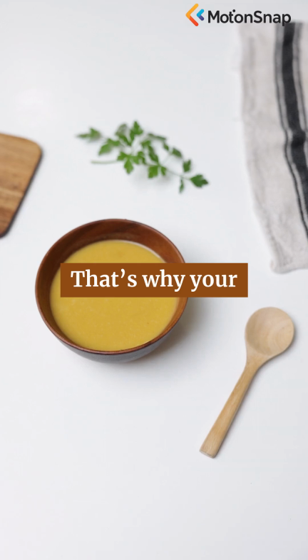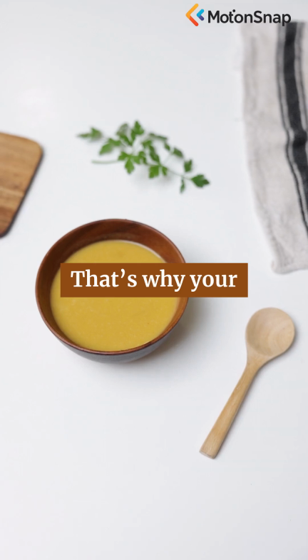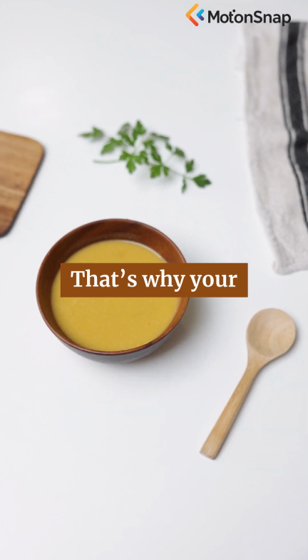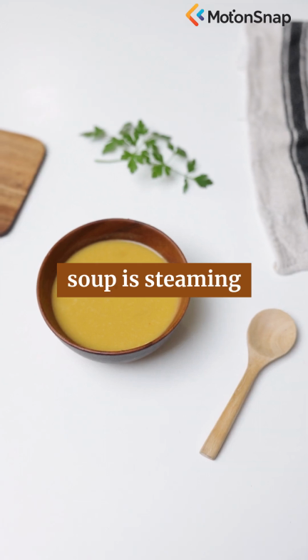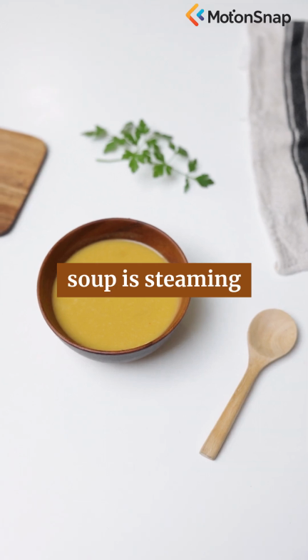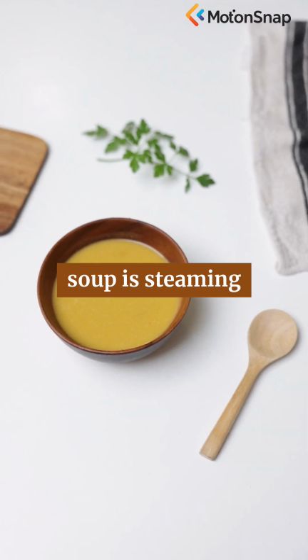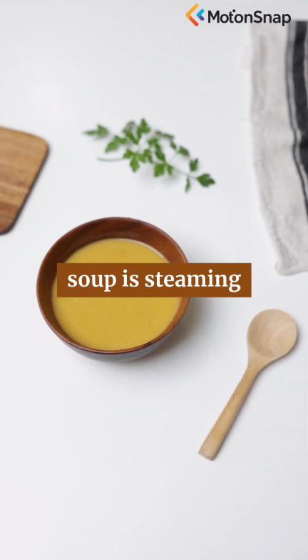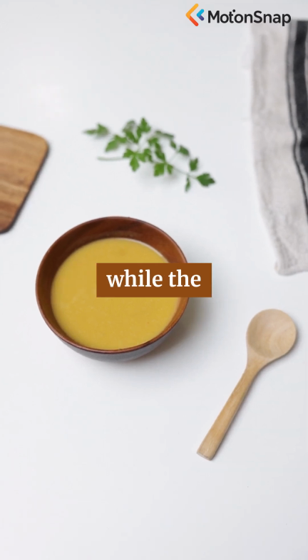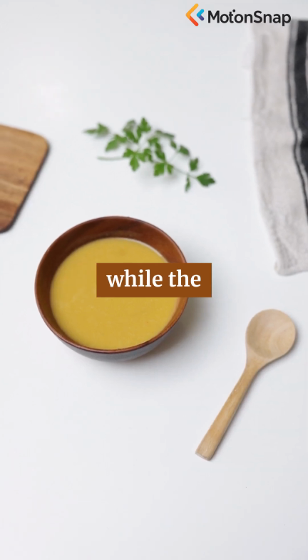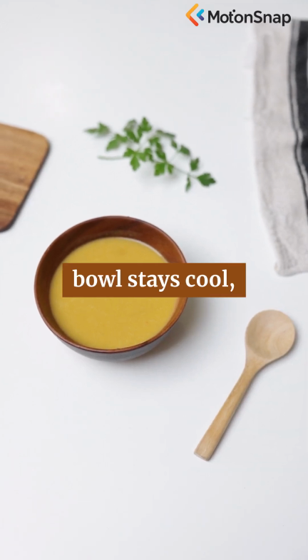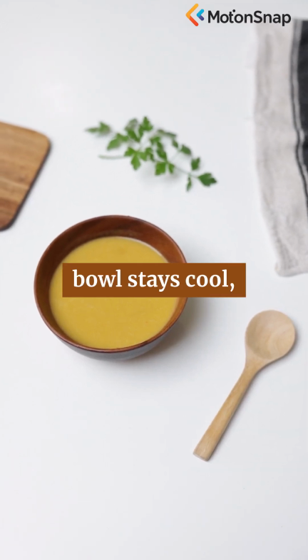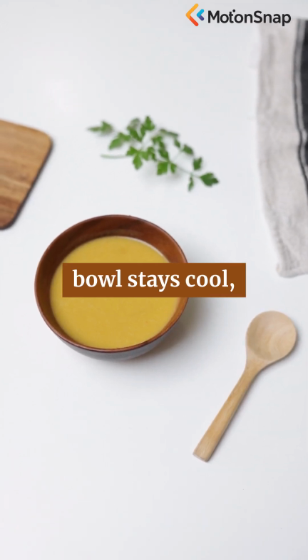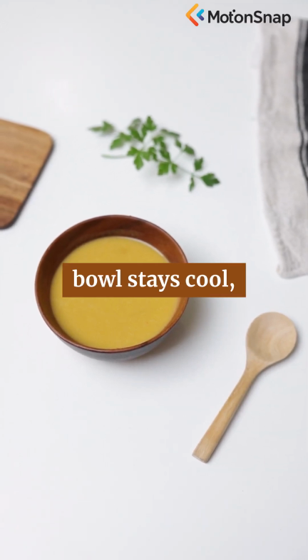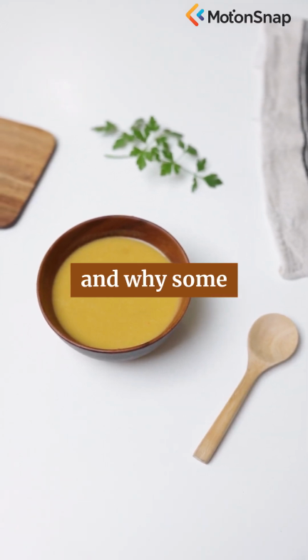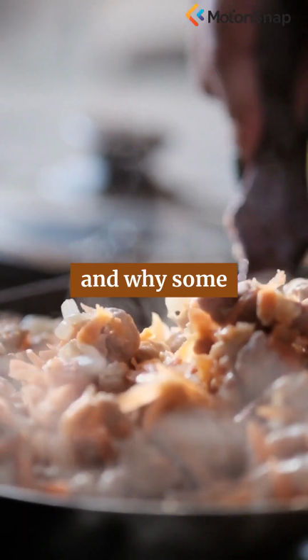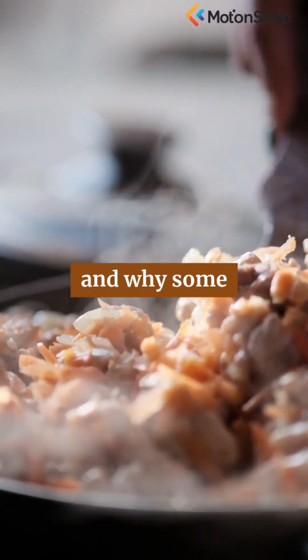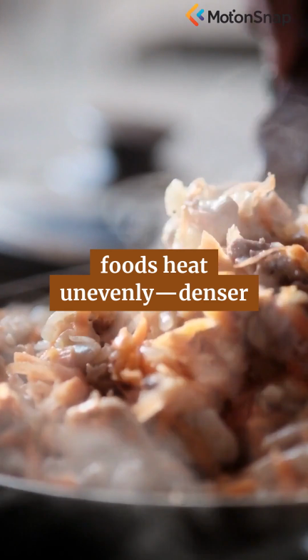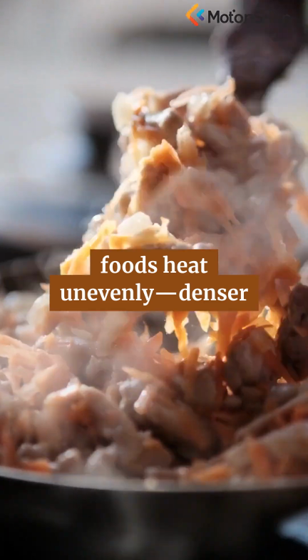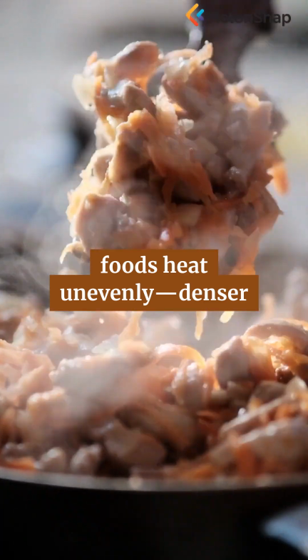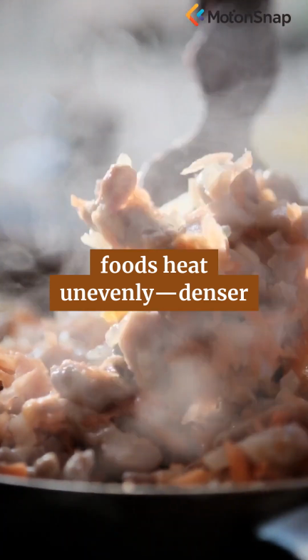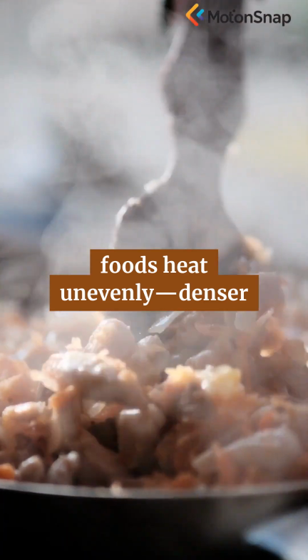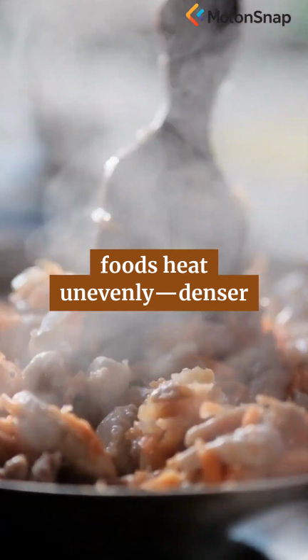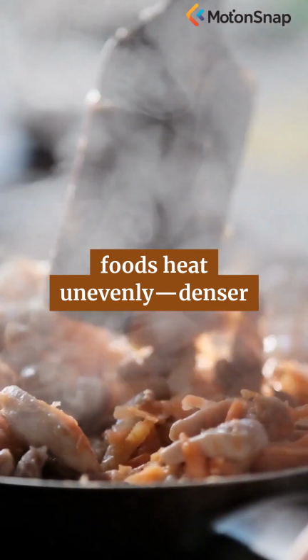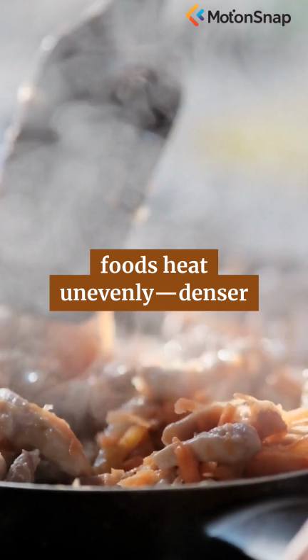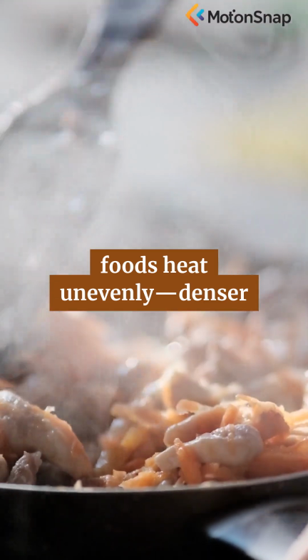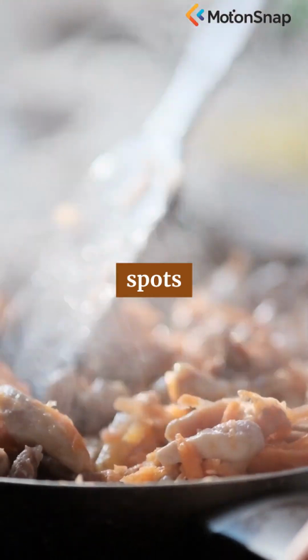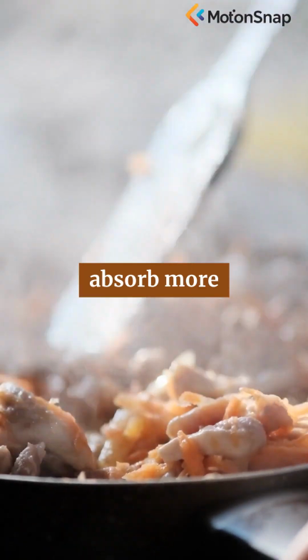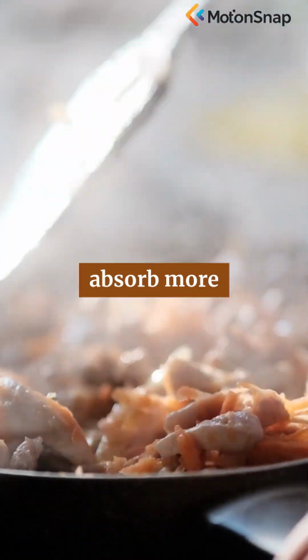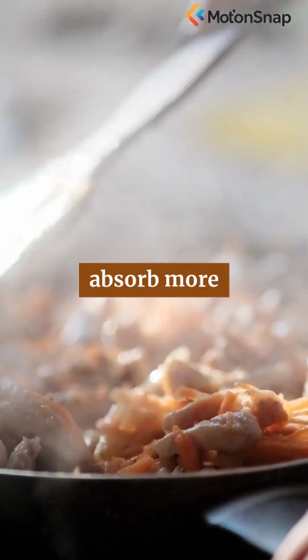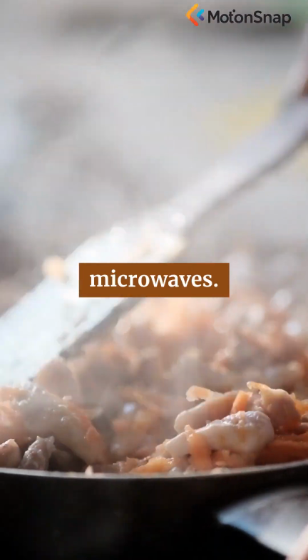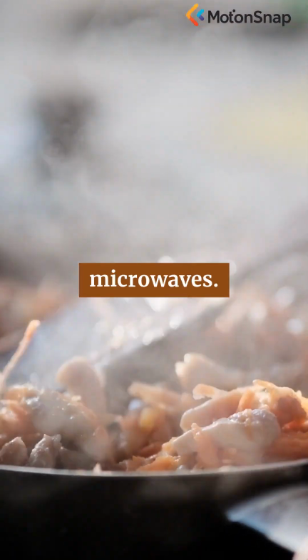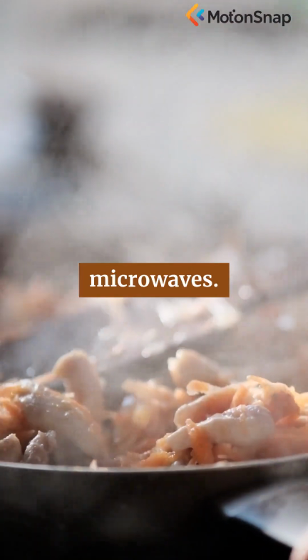That's why your soup is steaming while the bowl stays cool, and why some foods heat unevenly — denser spots absorb more microwaves.